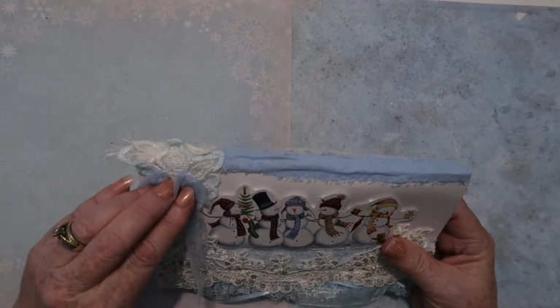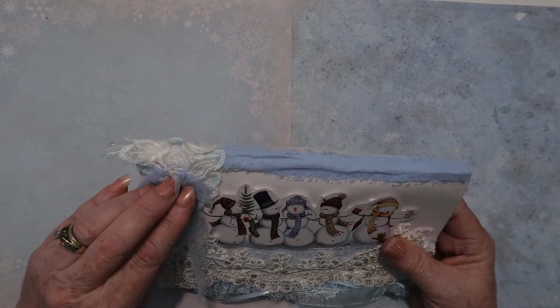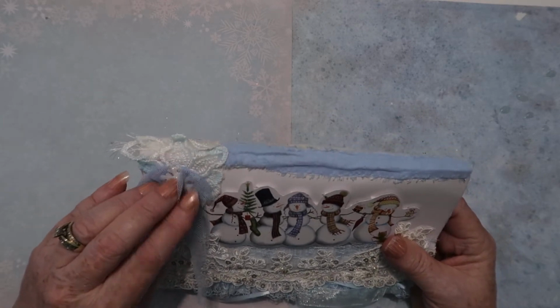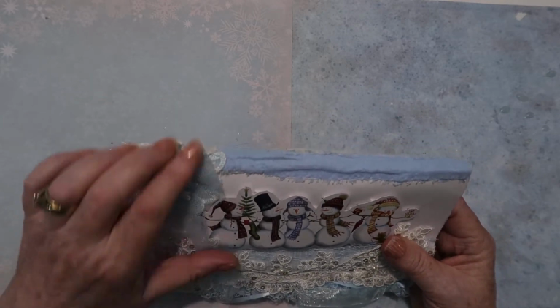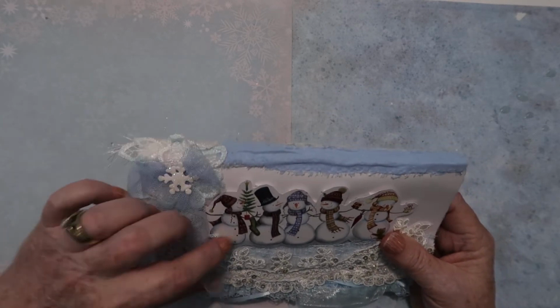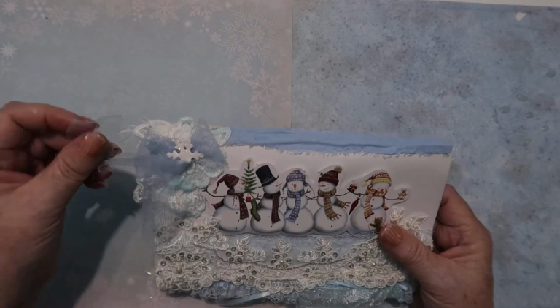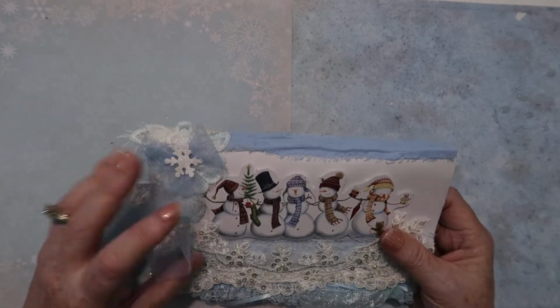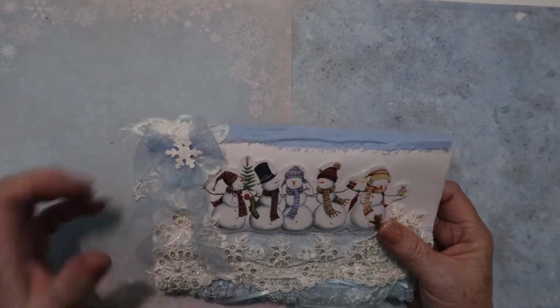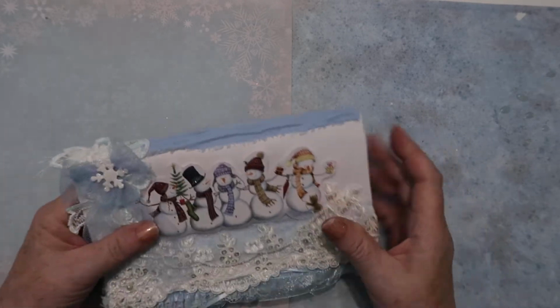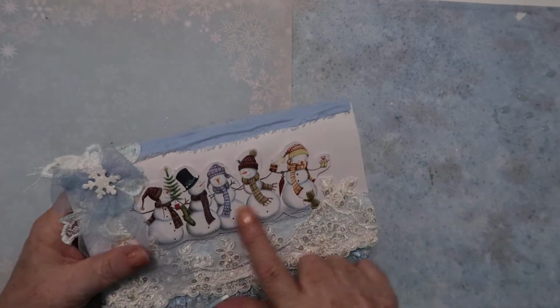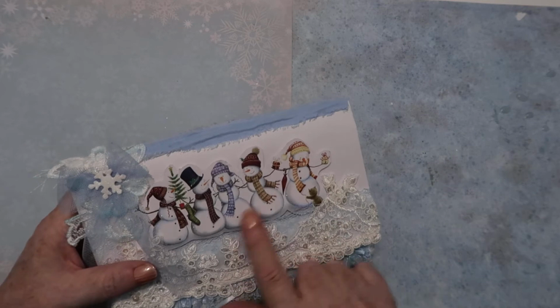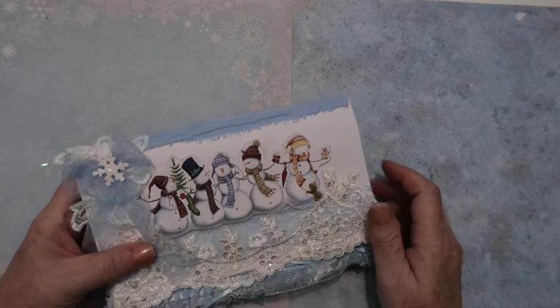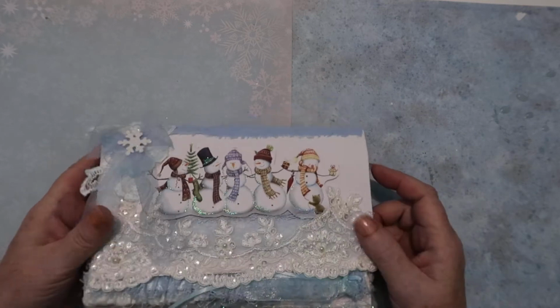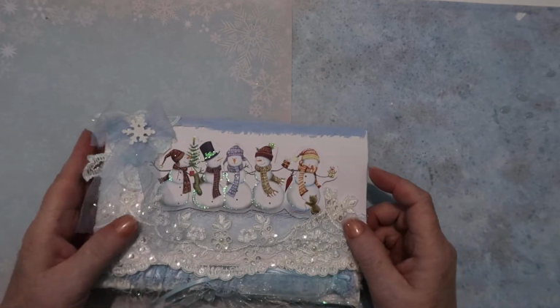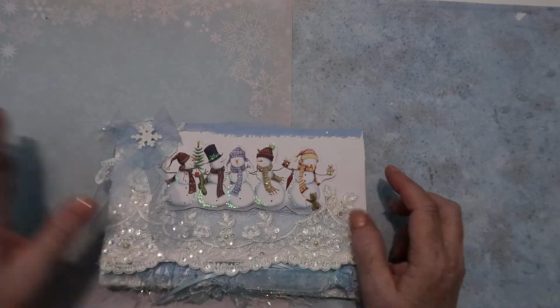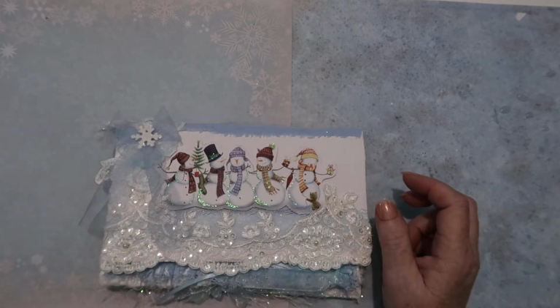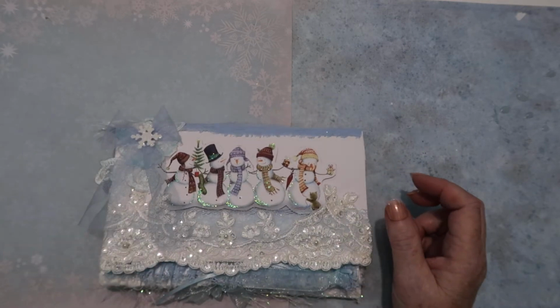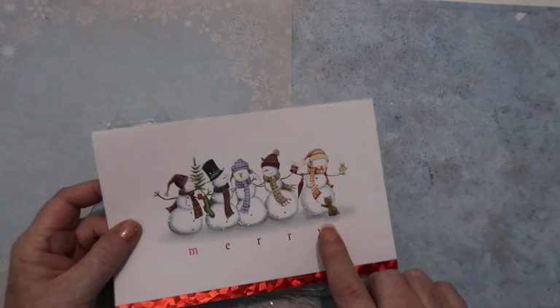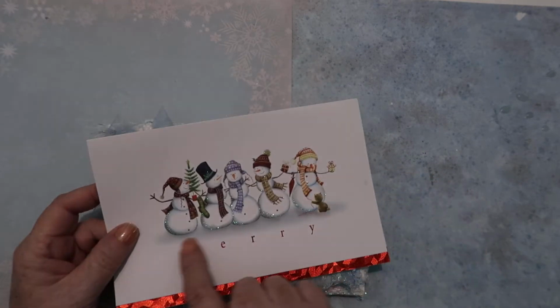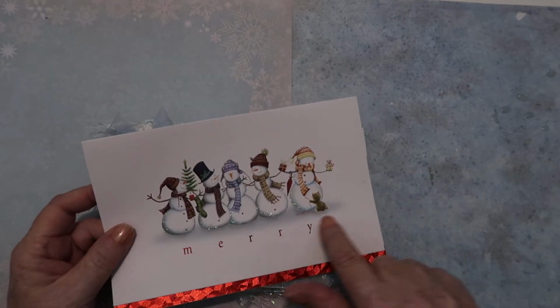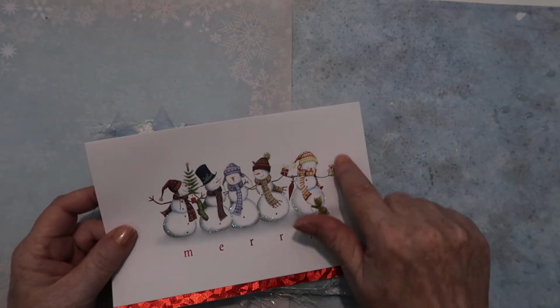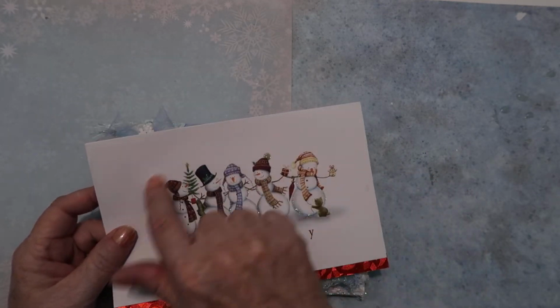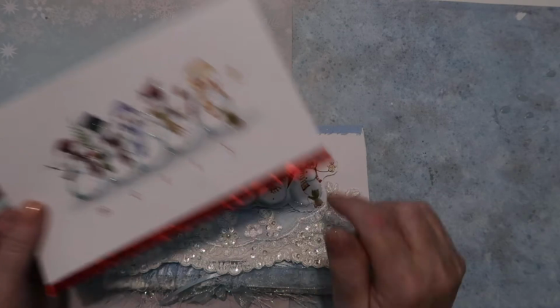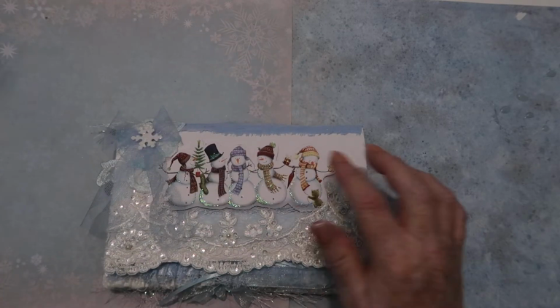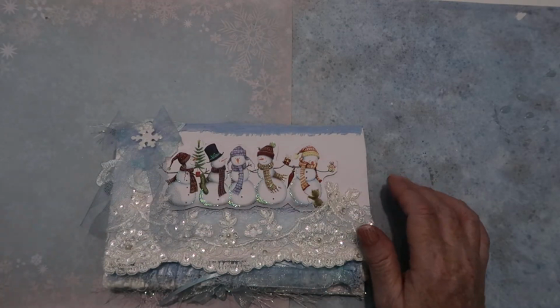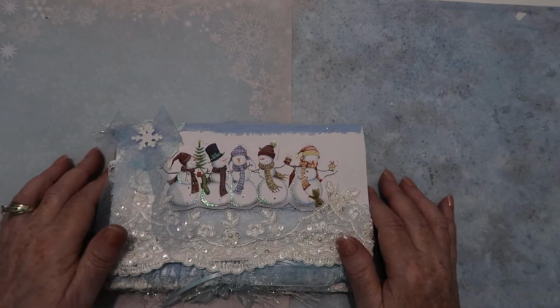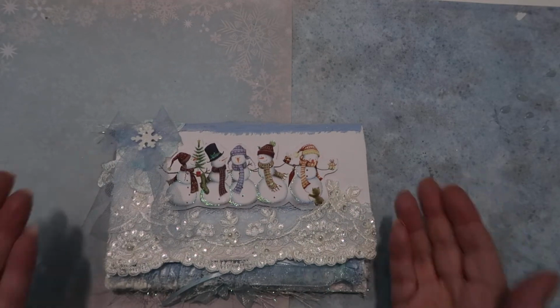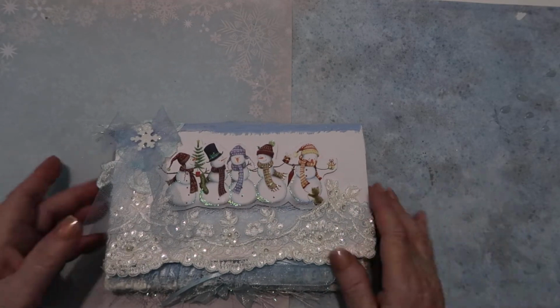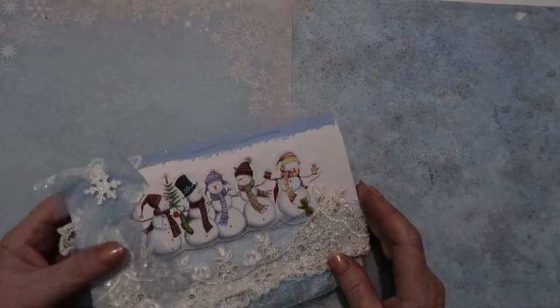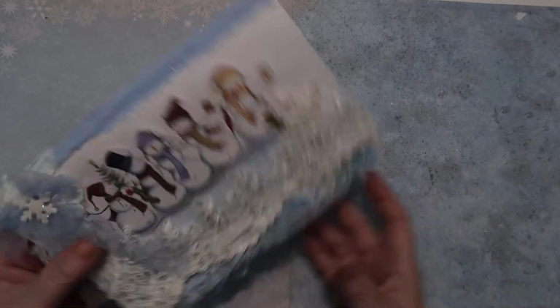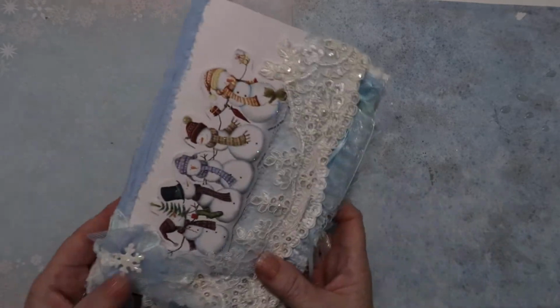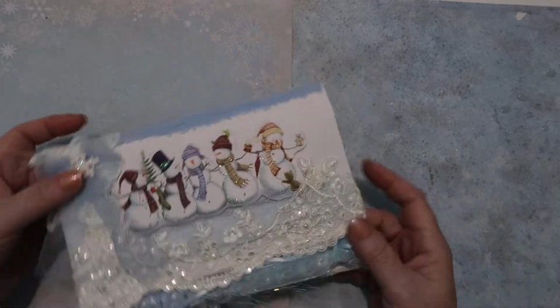Then I added a wedding appliqué and made a bow out of some blue netting and a snowflake. I also have another wedding appliqué underneath. I just cut one of these snowmen out and put foam tape on the back to pop it out — easy enough.